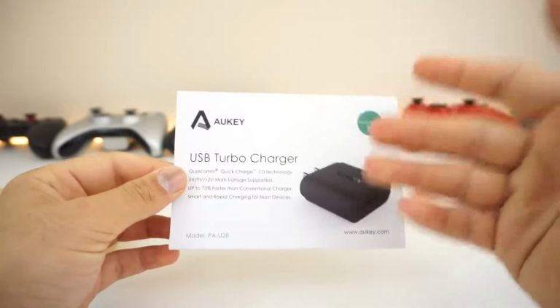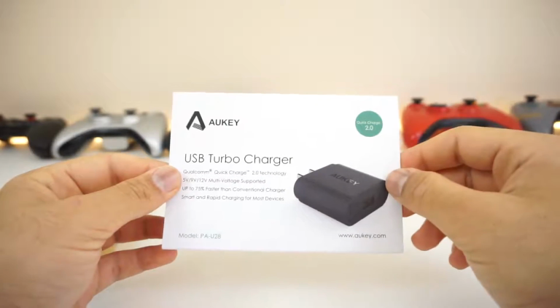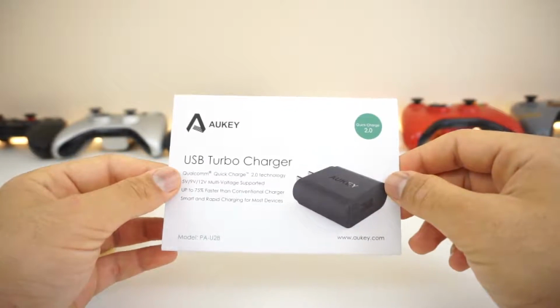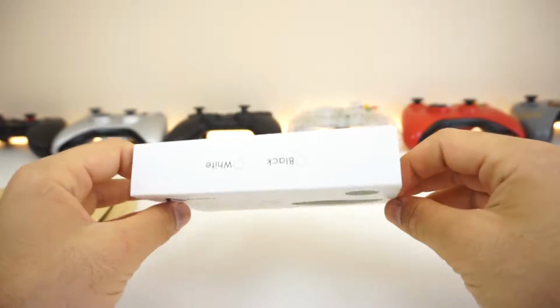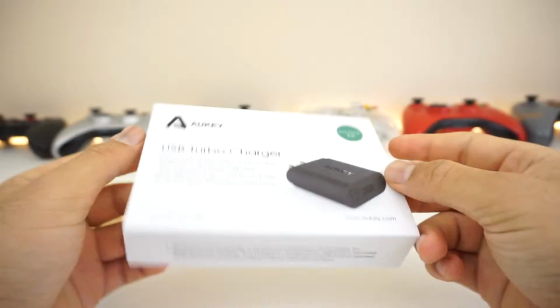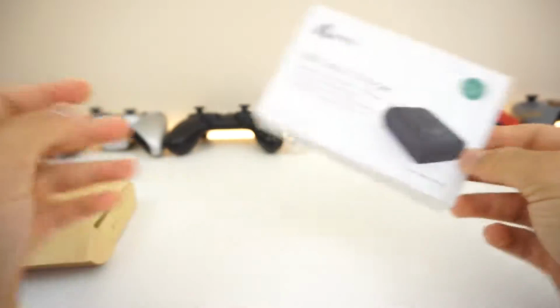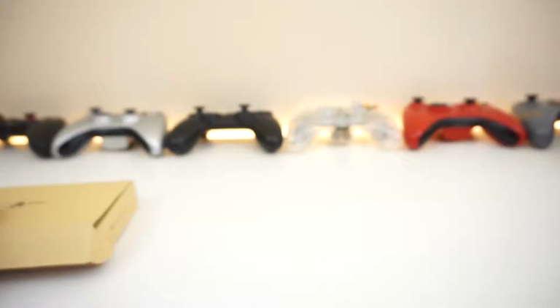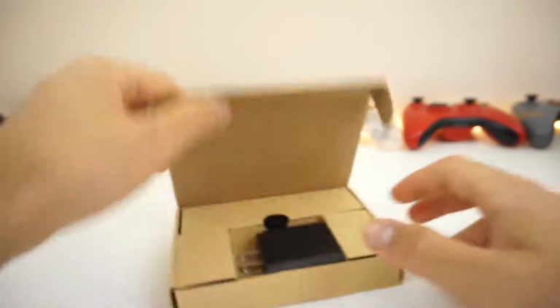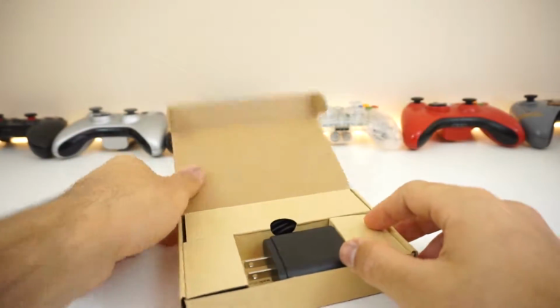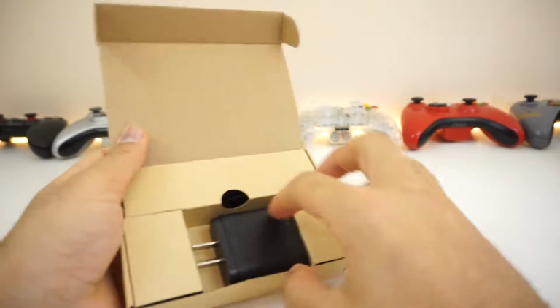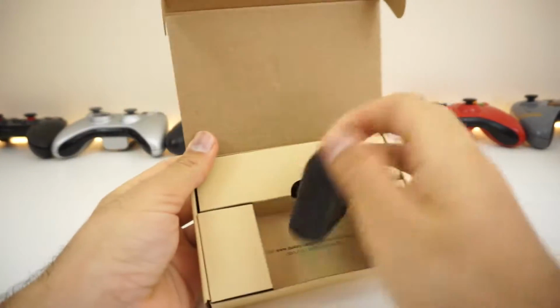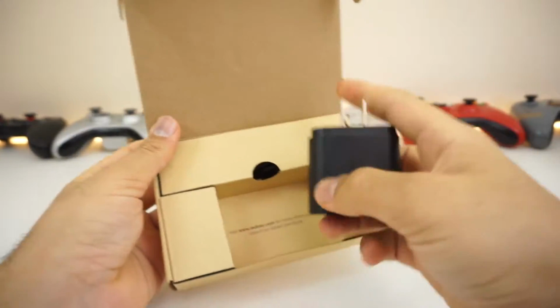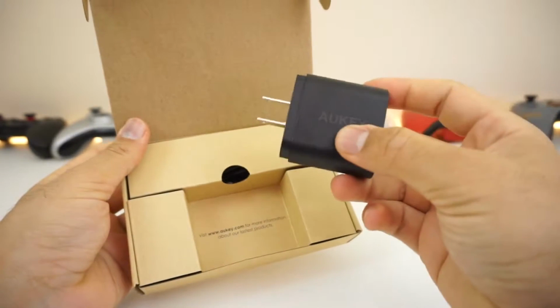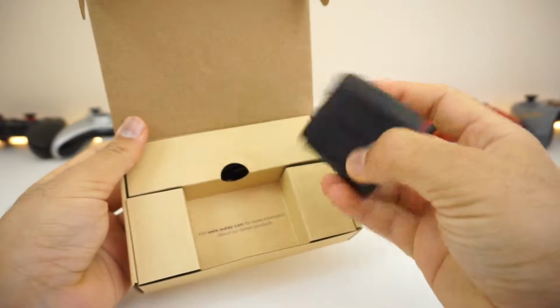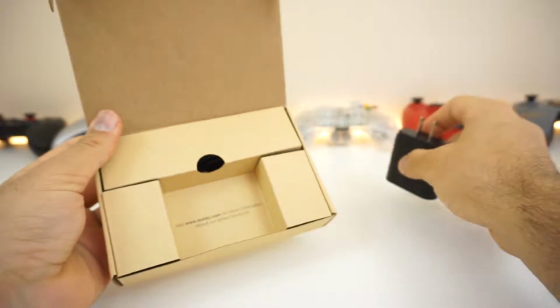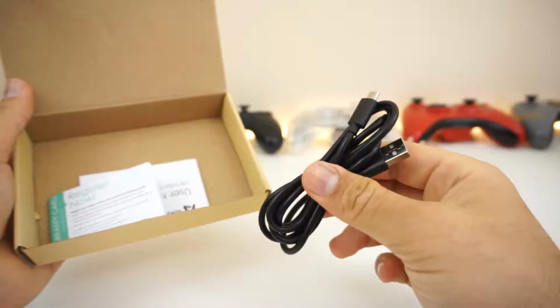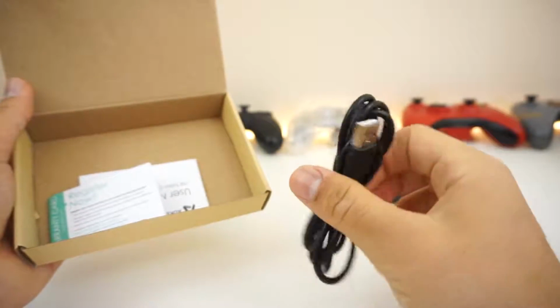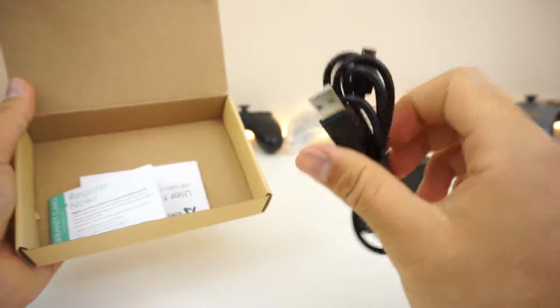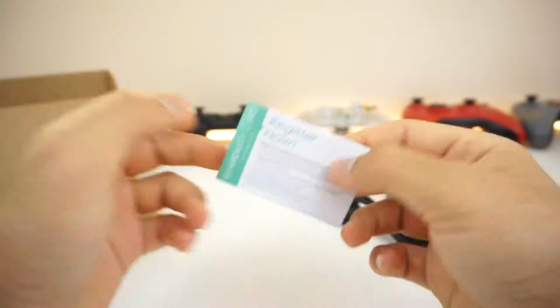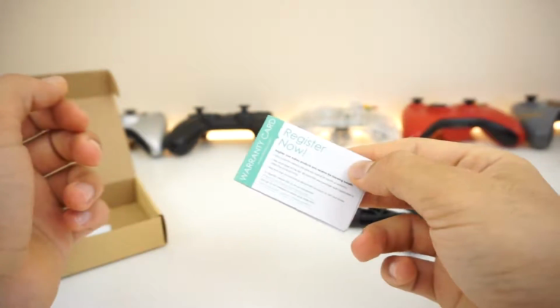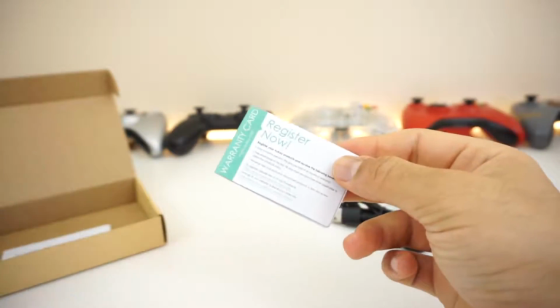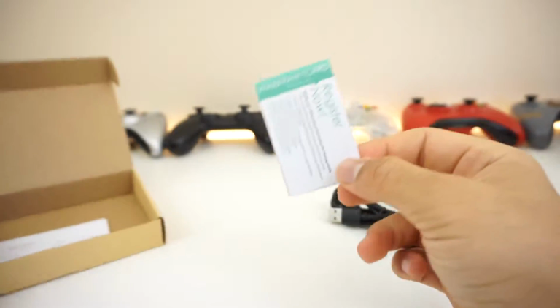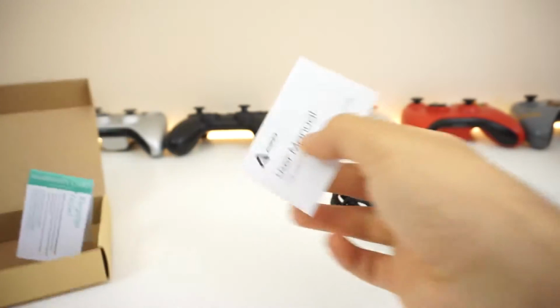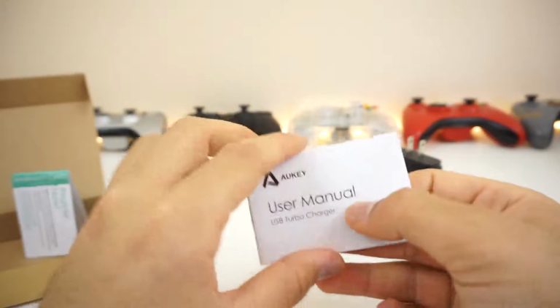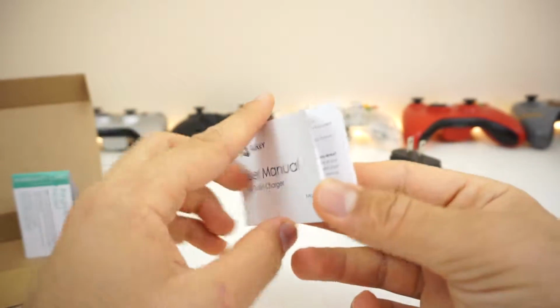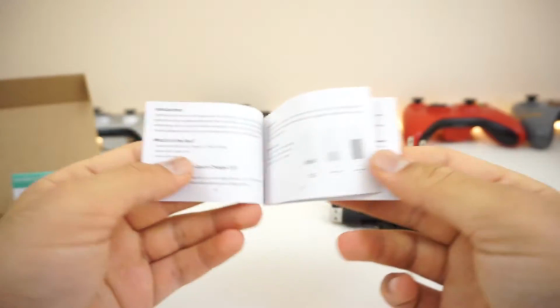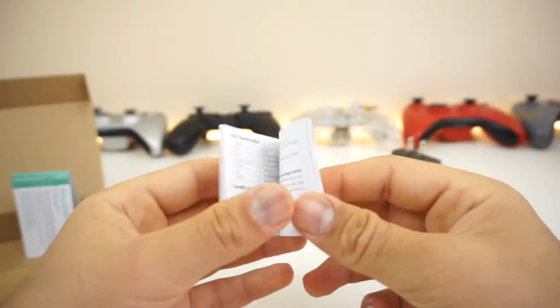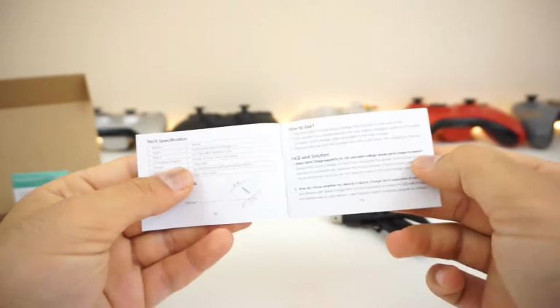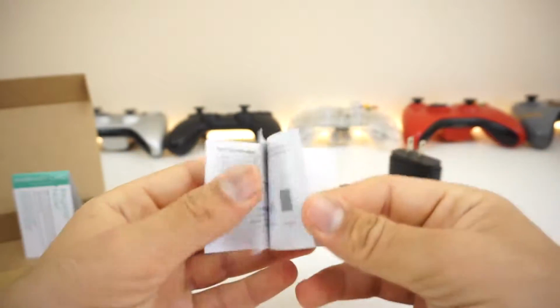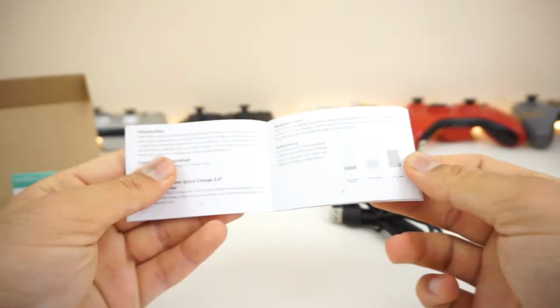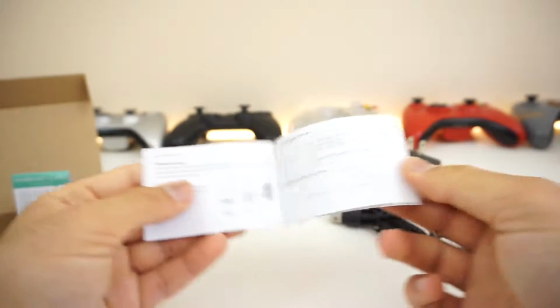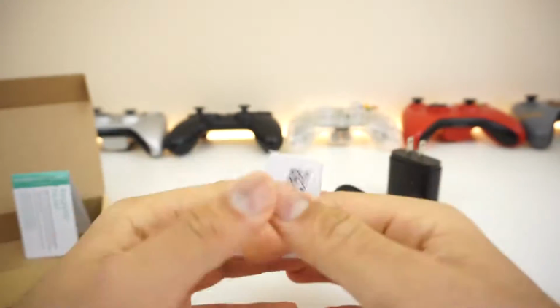I've already unboxed and used it for about five months now and it has served me really well. Unboxing it, you first get the Aki charger, the nice micro USB Aki cable, and a nice little warranty card. And finally the manual talking about Qualcomm and how Quick Charge works.